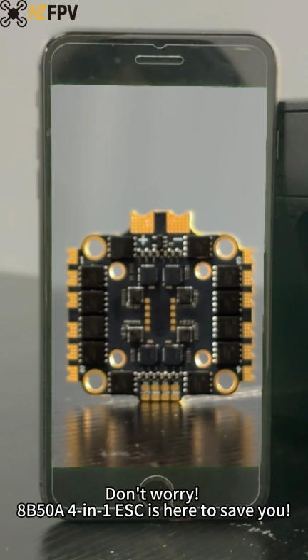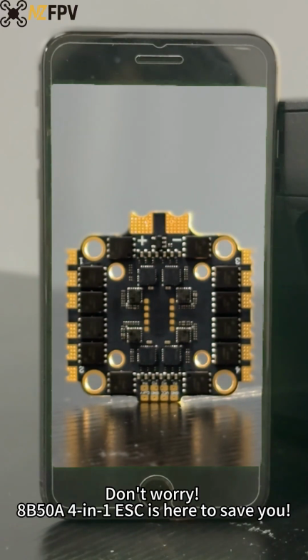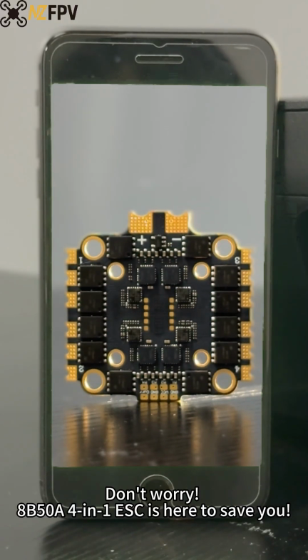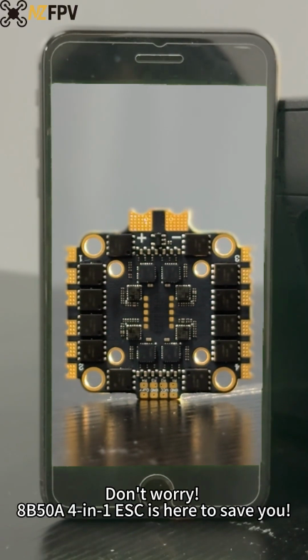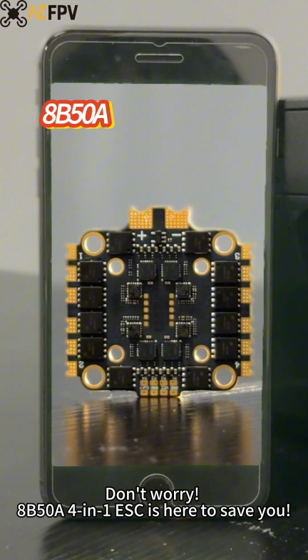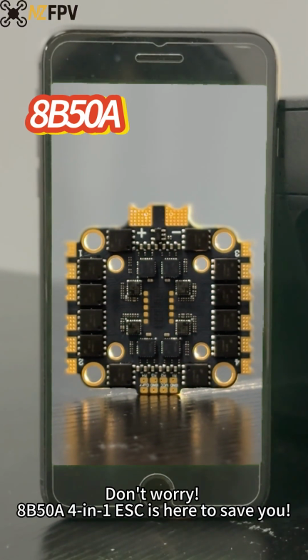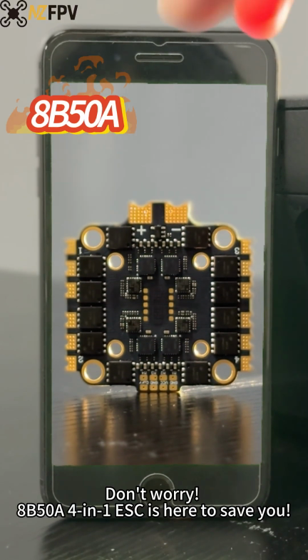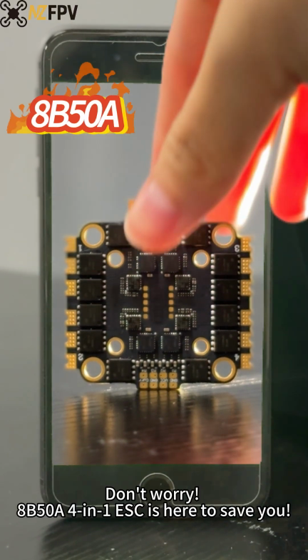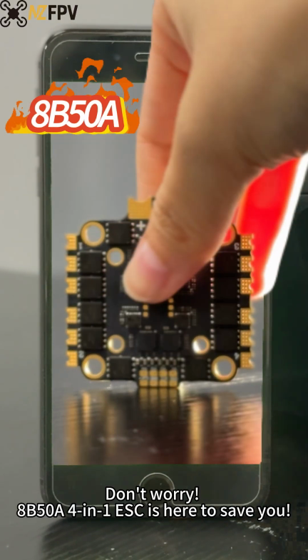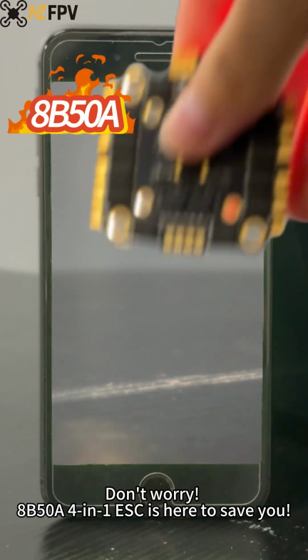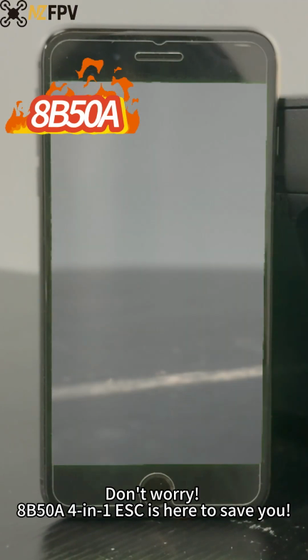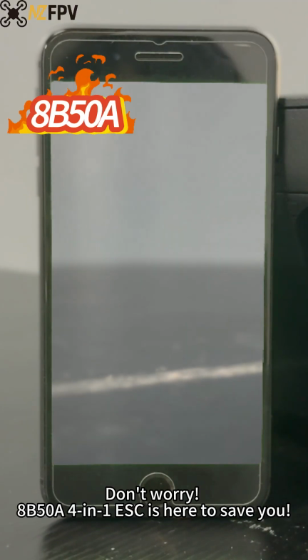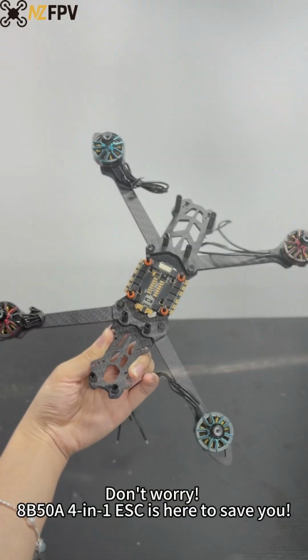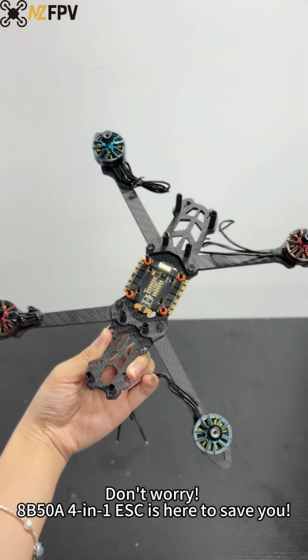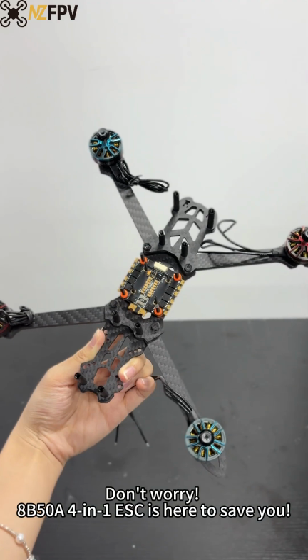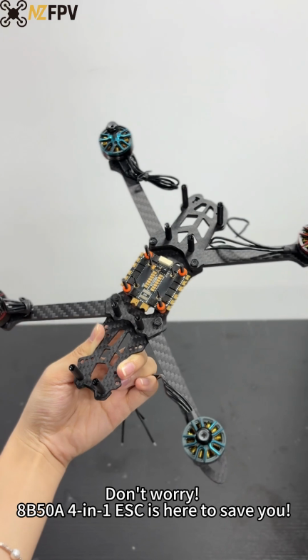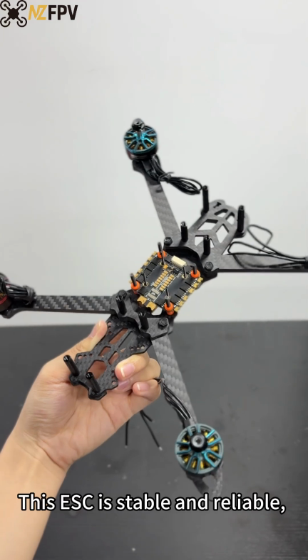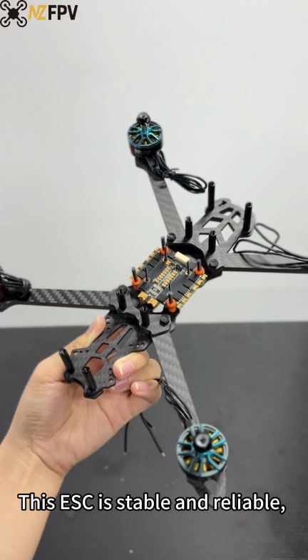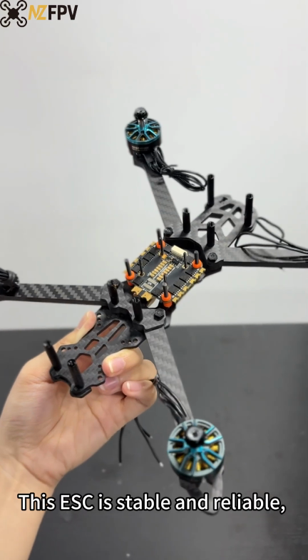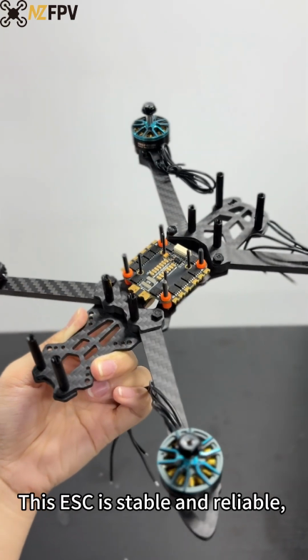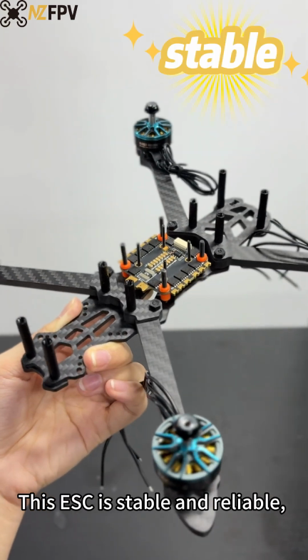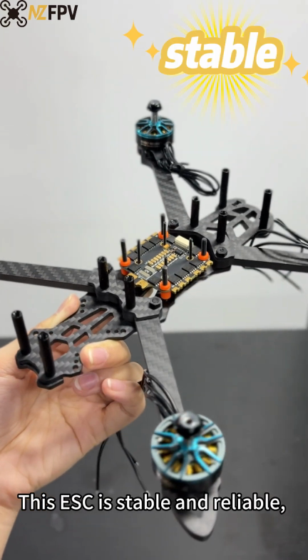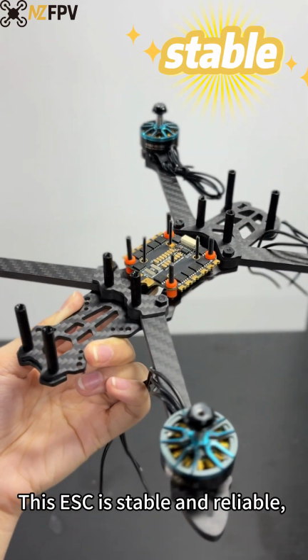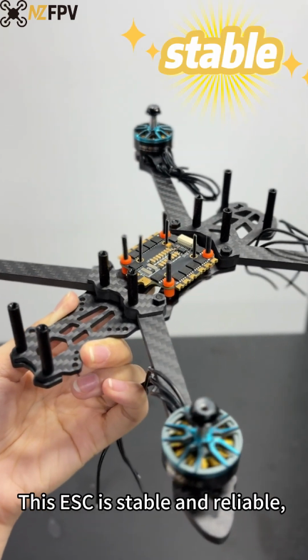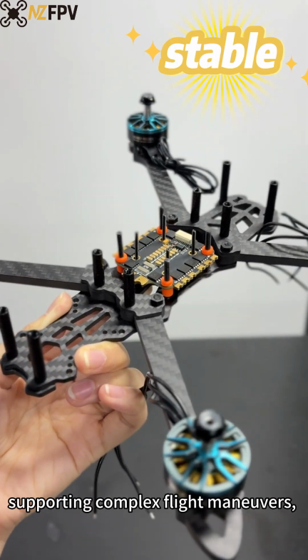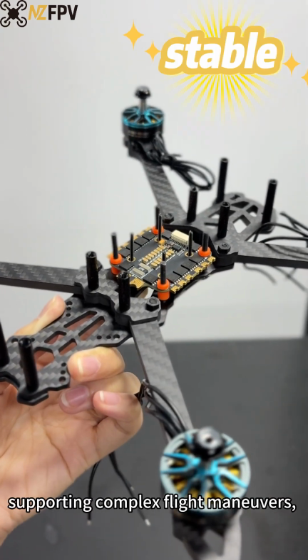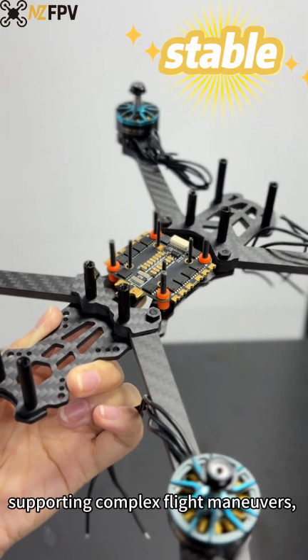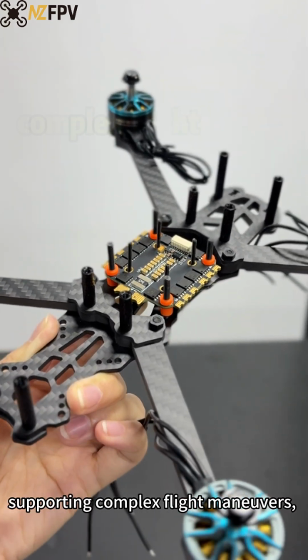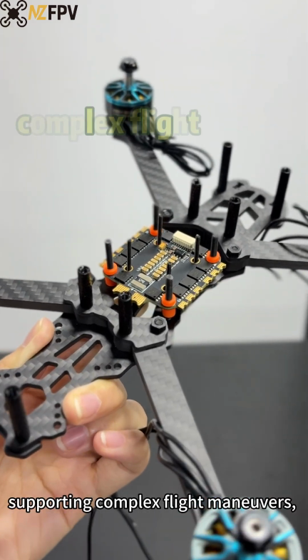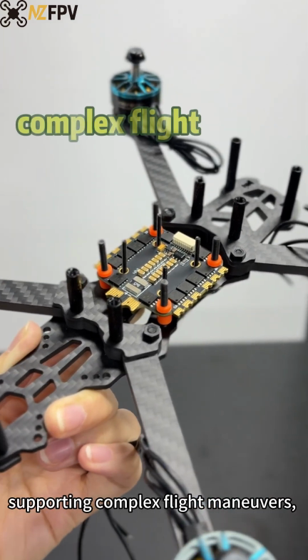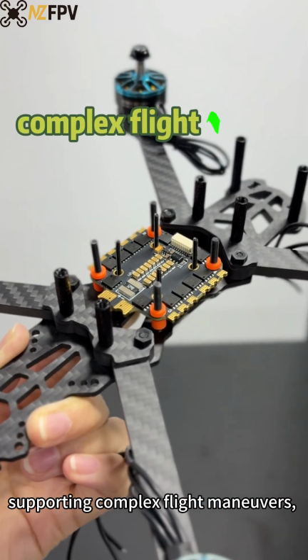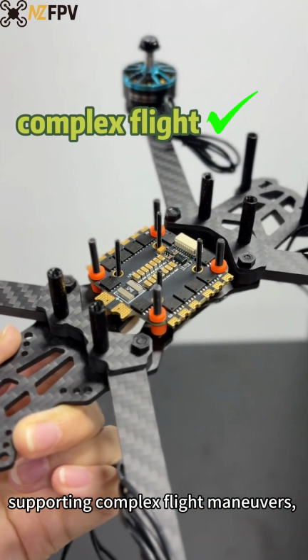Don't worry, RB50A4 in ETSC is here to save you. This ETSC is stable and reliable, supporting complex flight maneuvers.